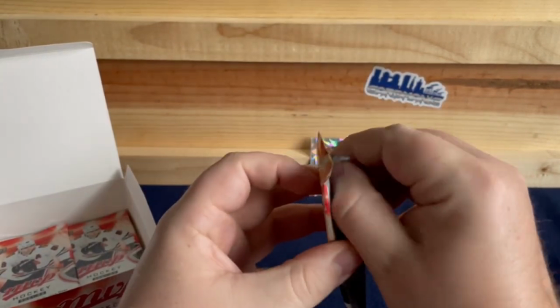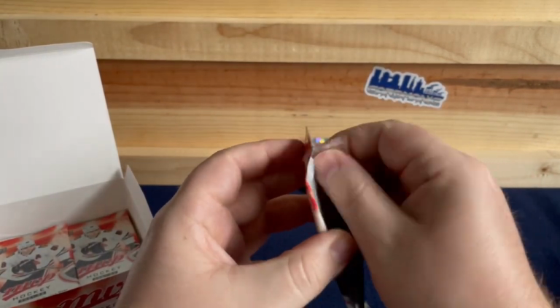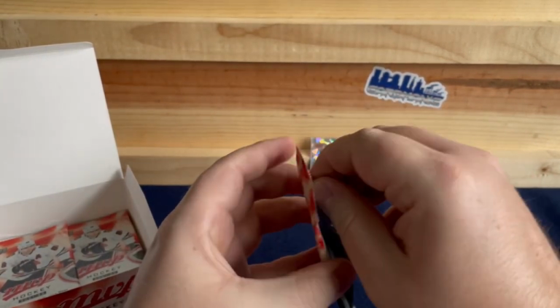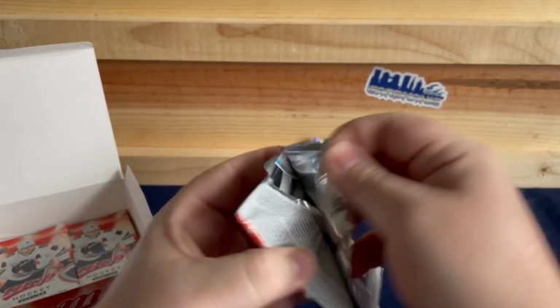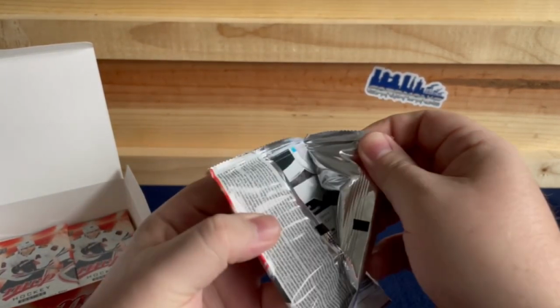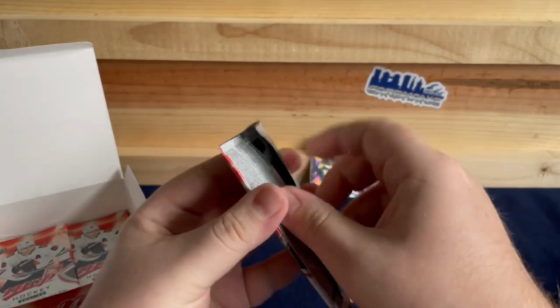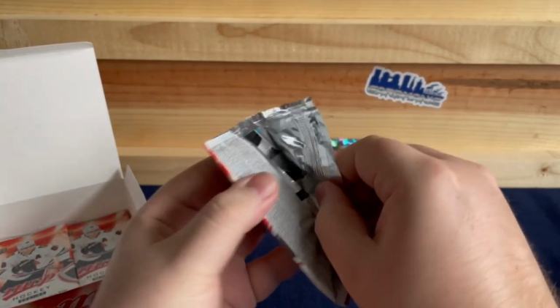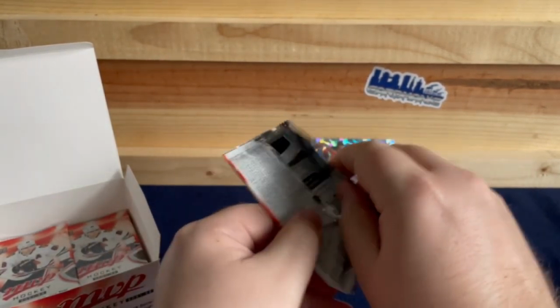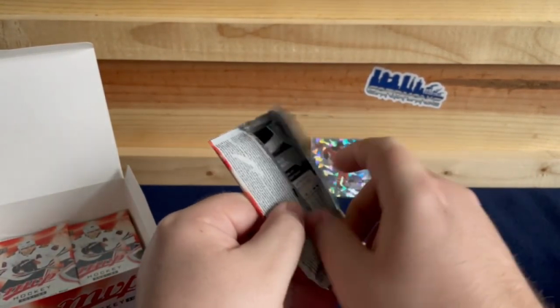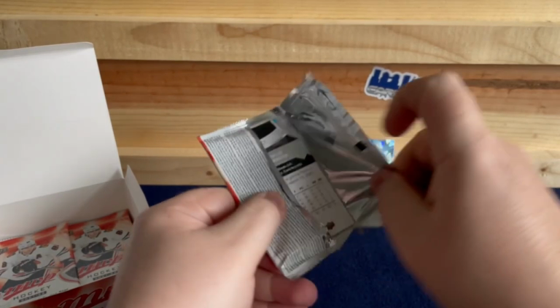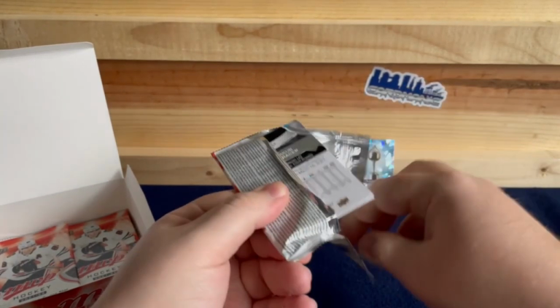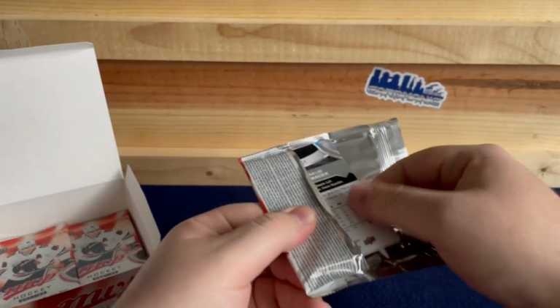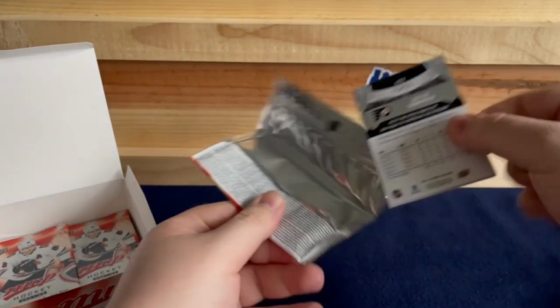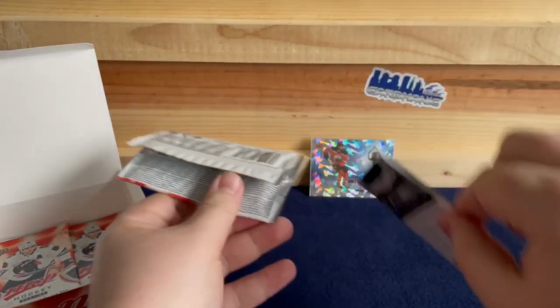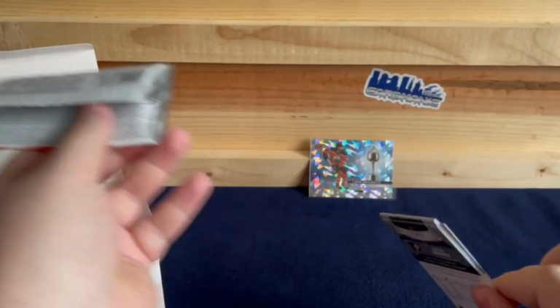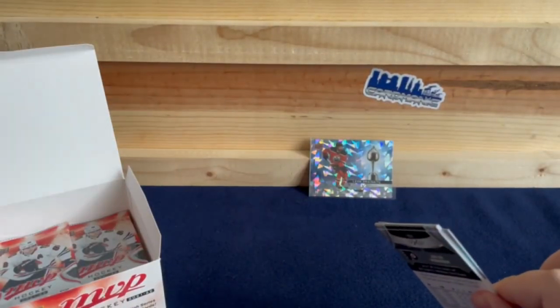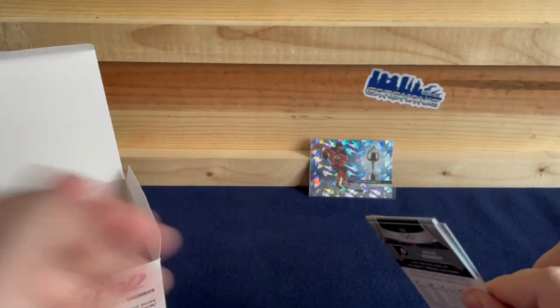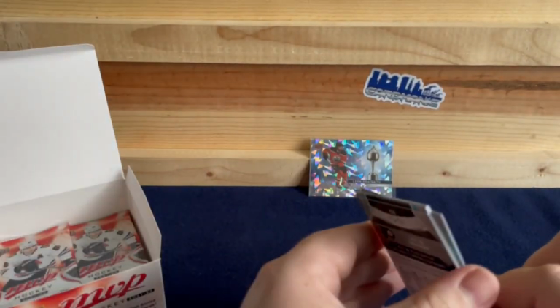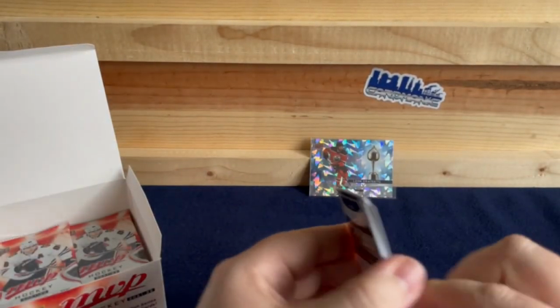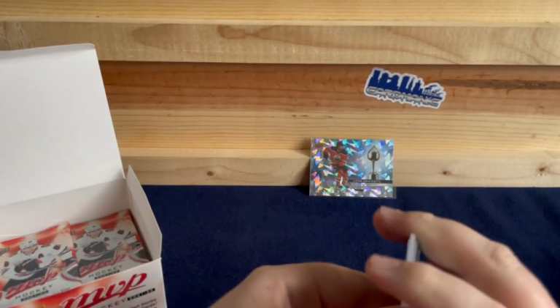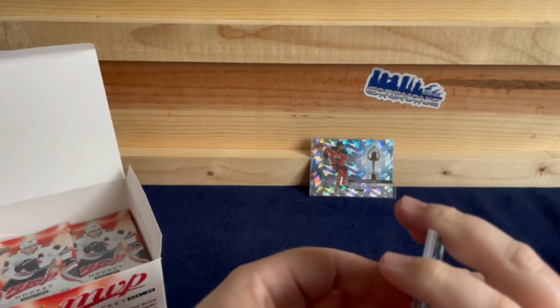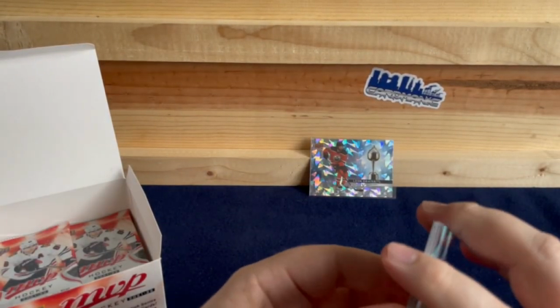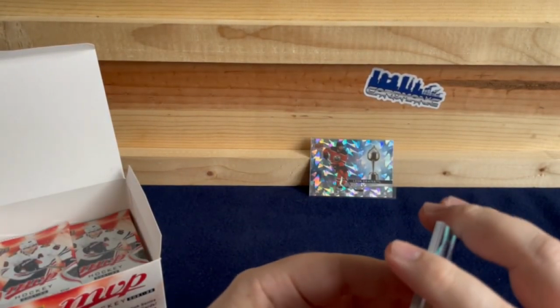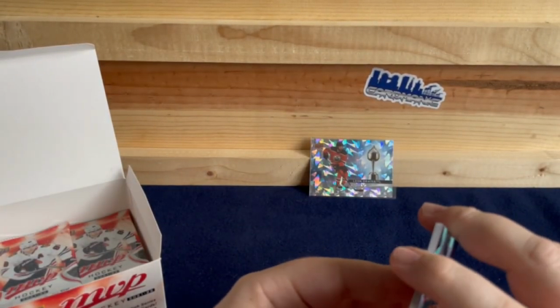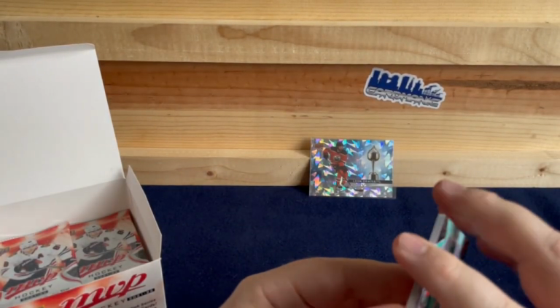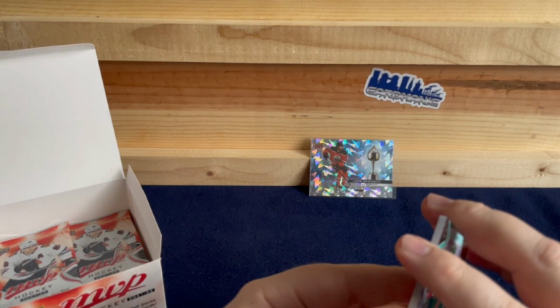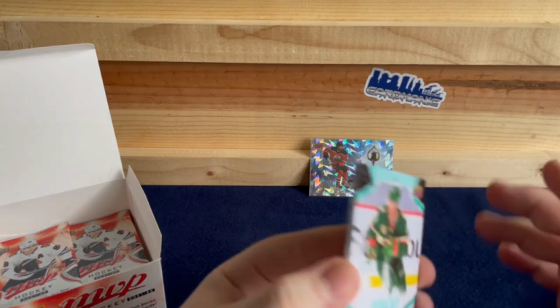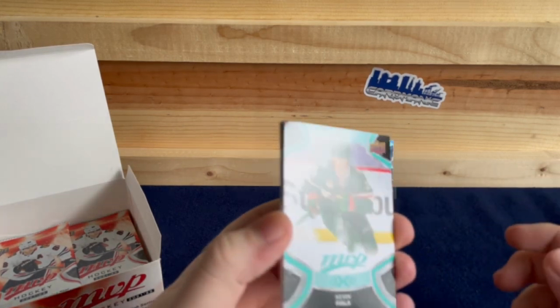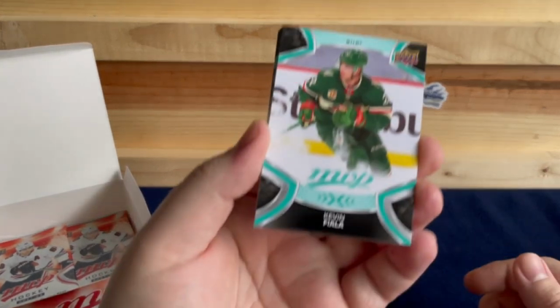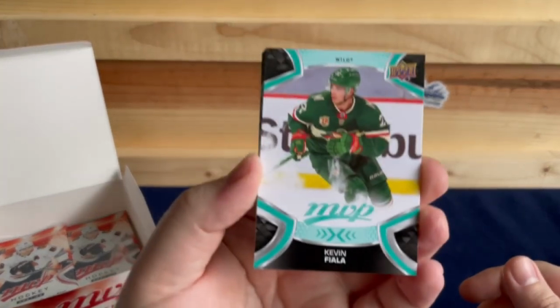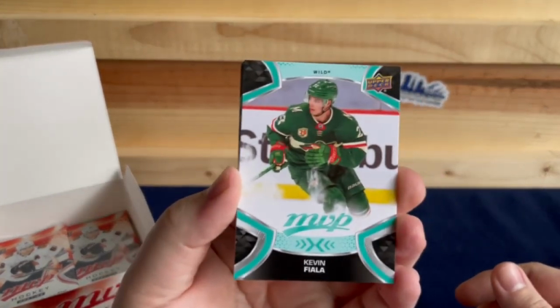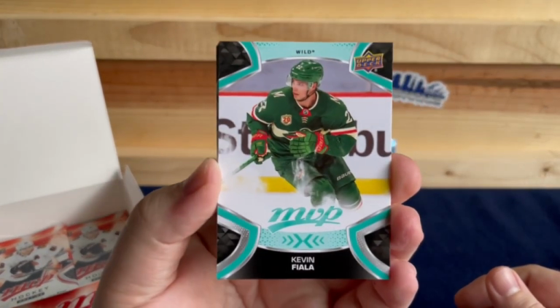Especially with Boudreau as coach there — he won a Stanley Cup, so it's not like he's a bad coach. I don't know.